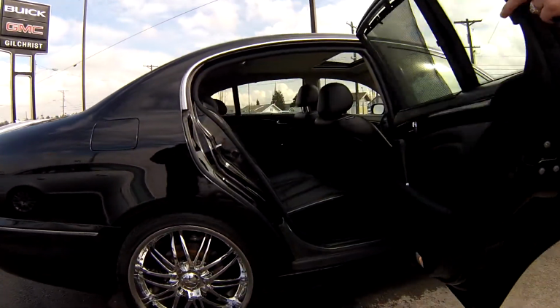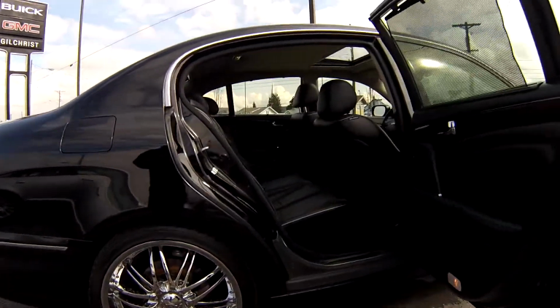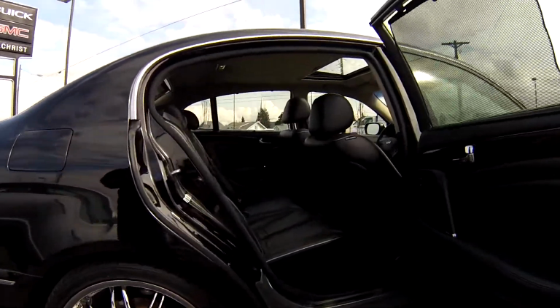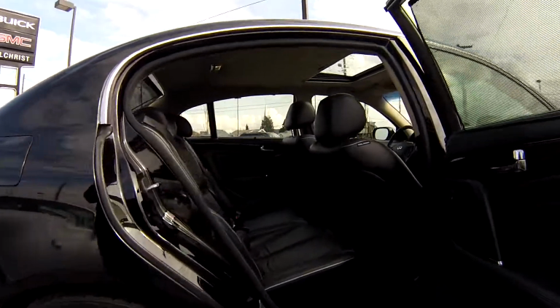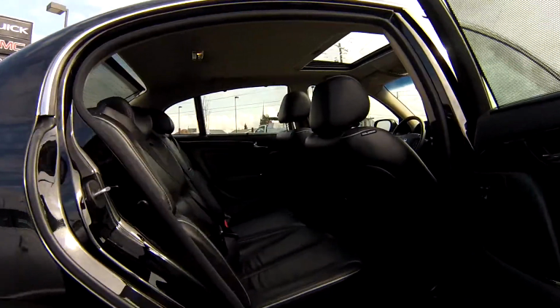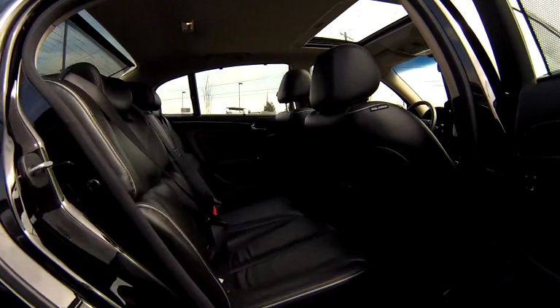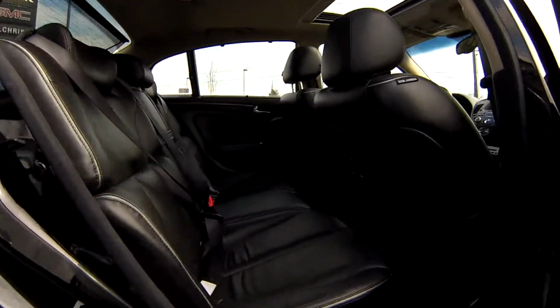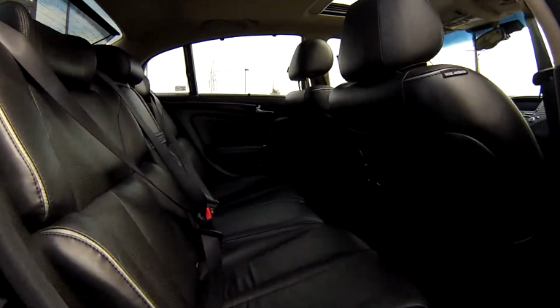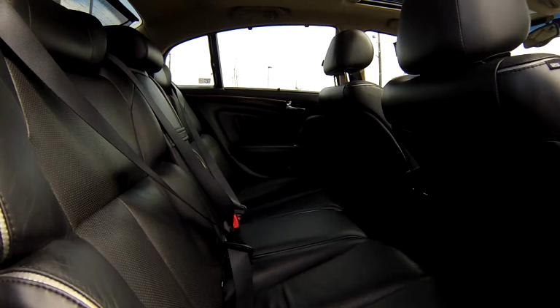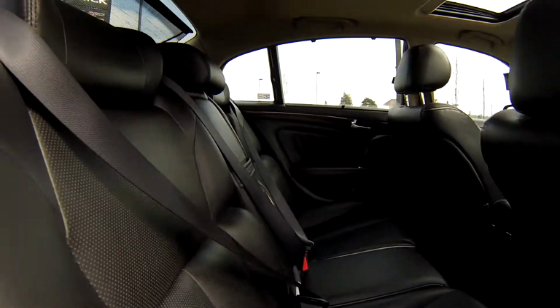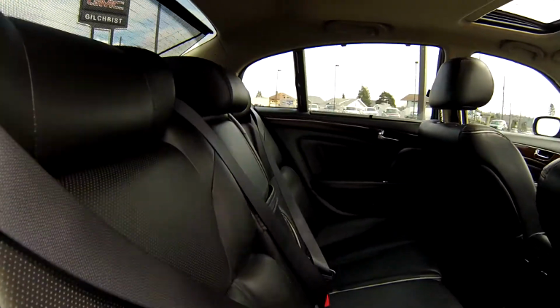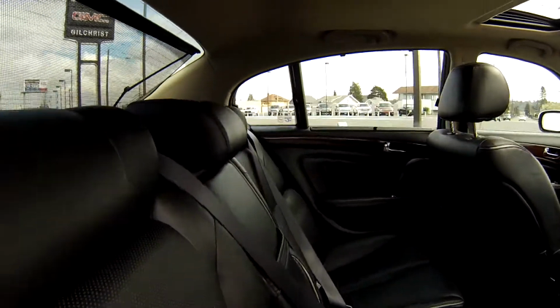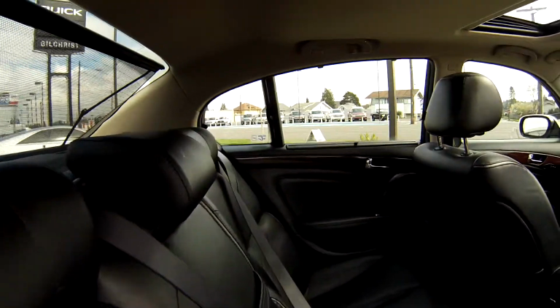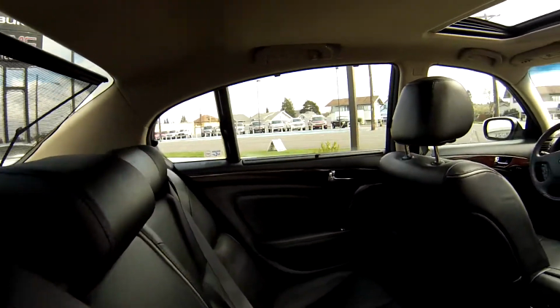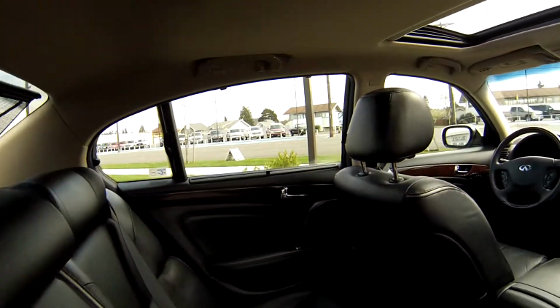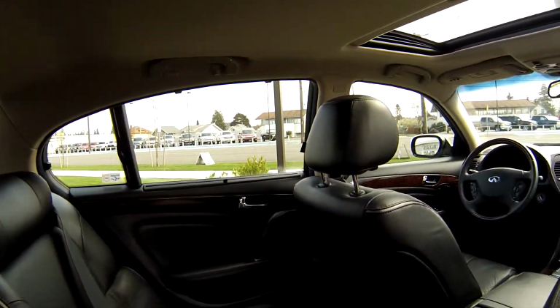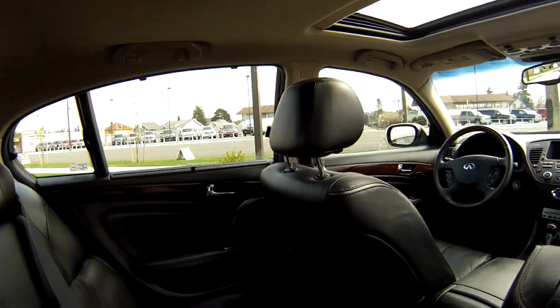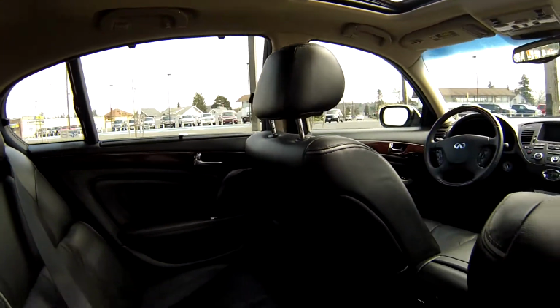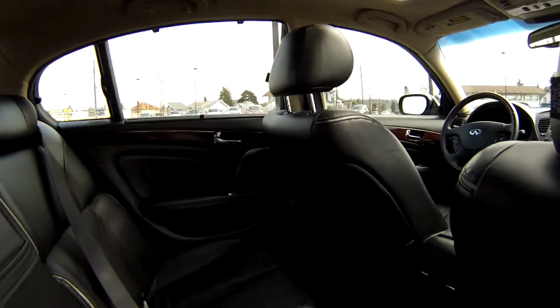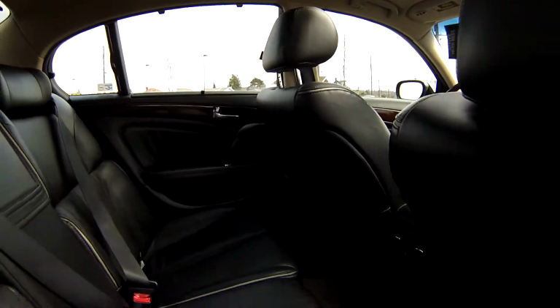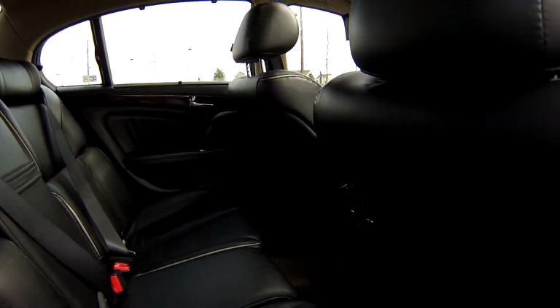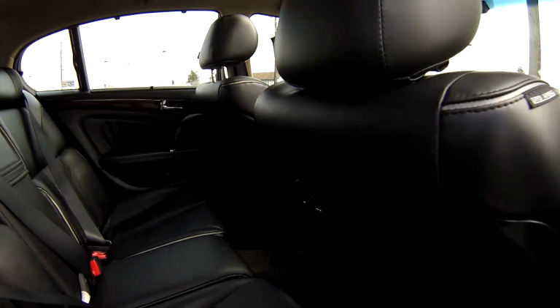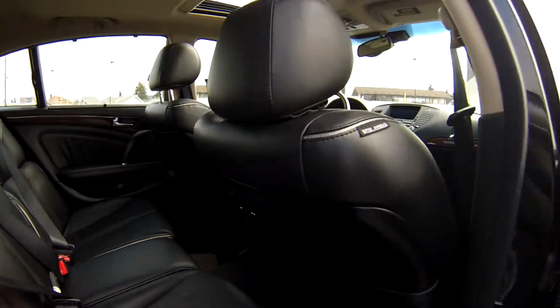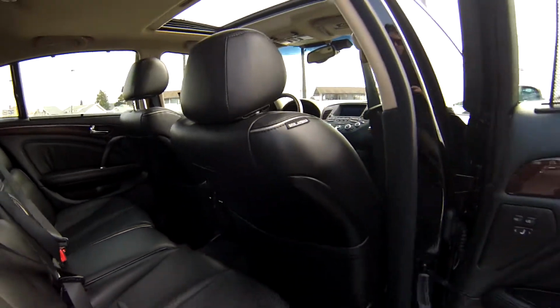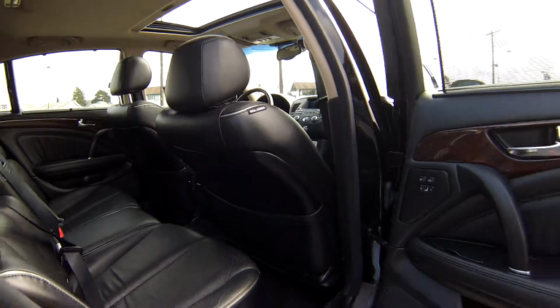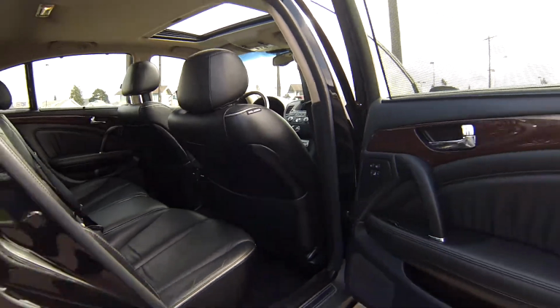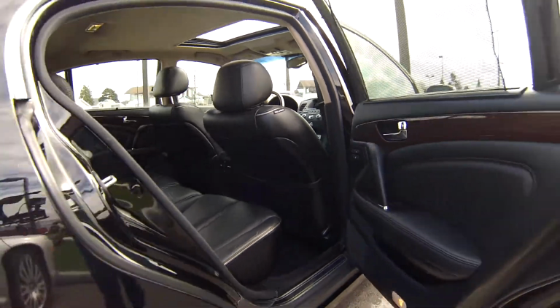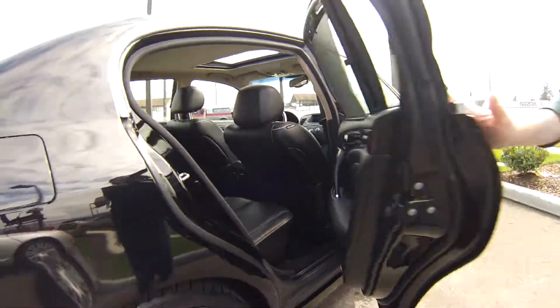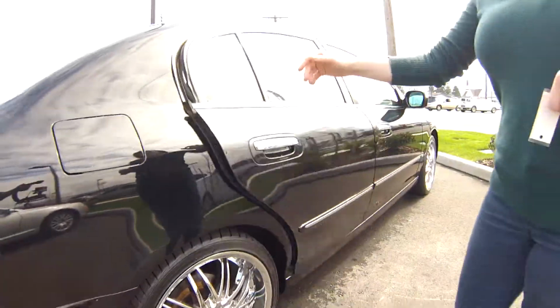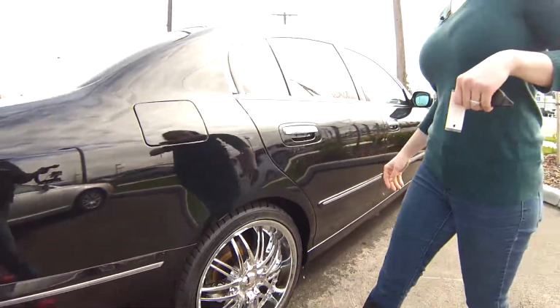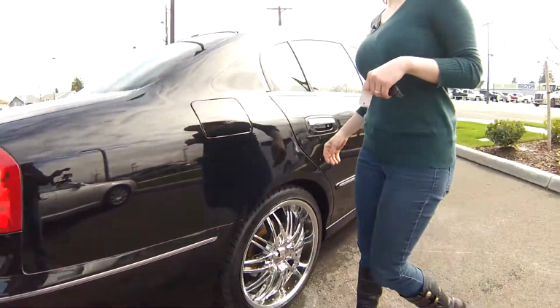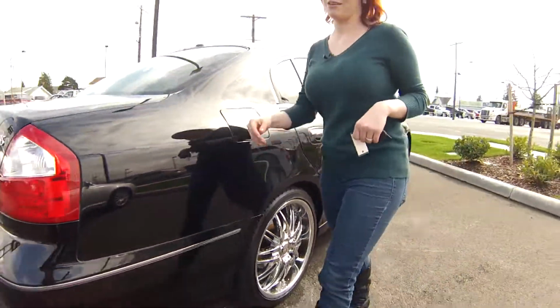As we look into the back, you're going to notice the seating is great in here — no rips or tears, lots of space, ample leg room for people traveling with you.